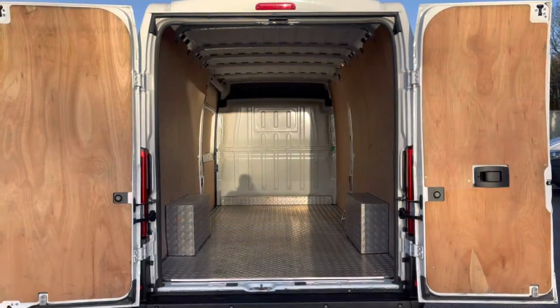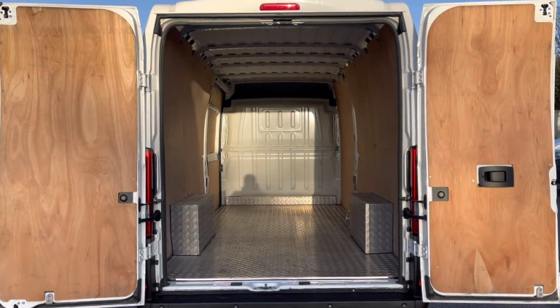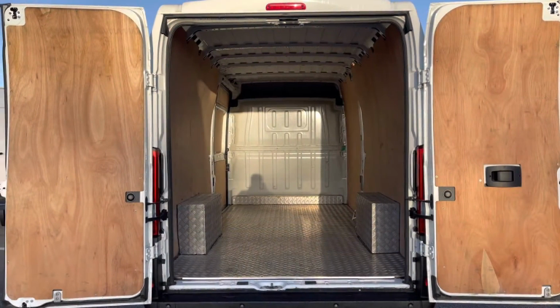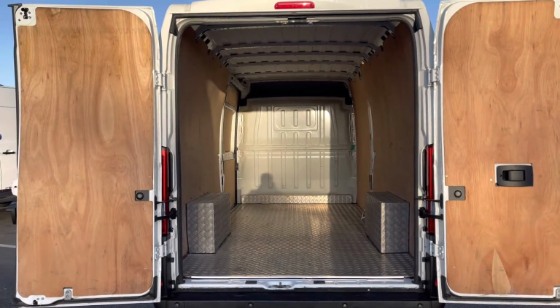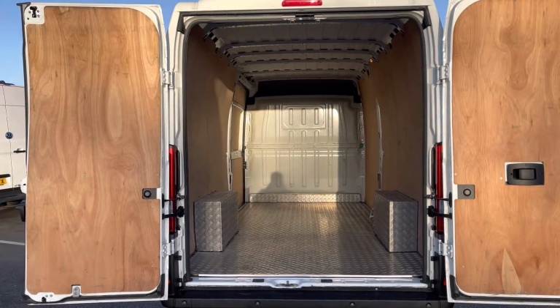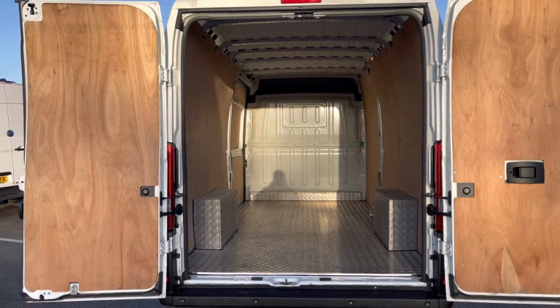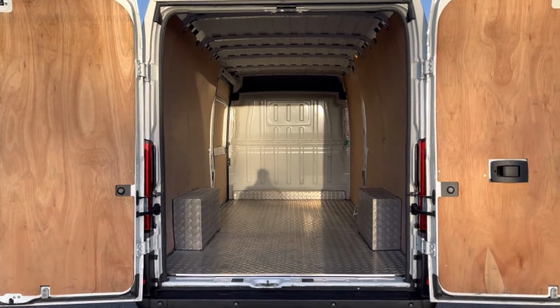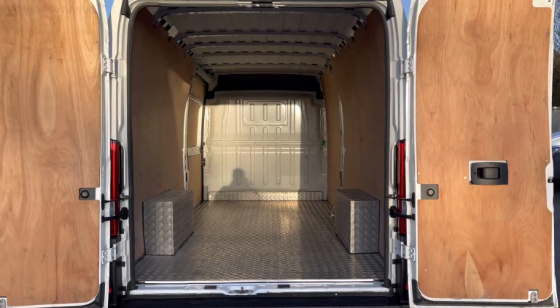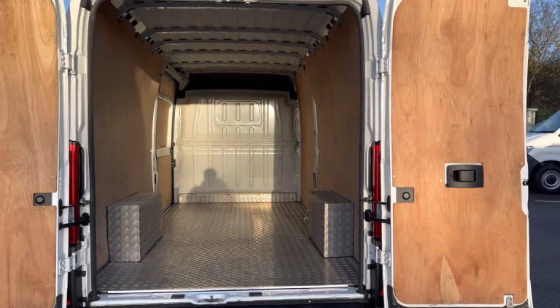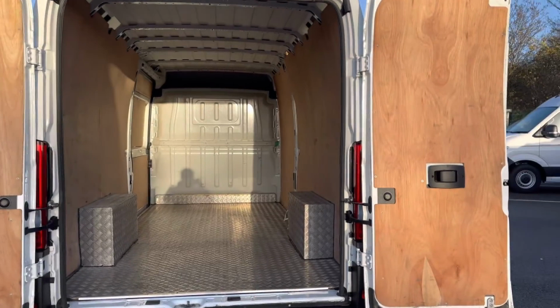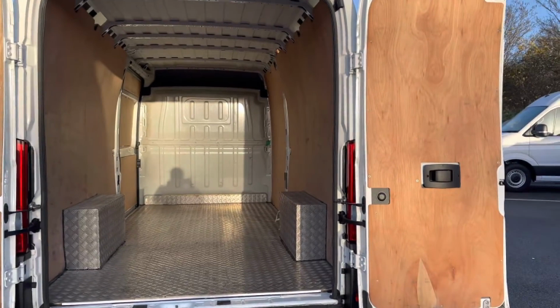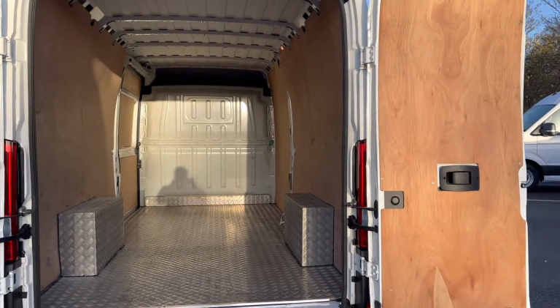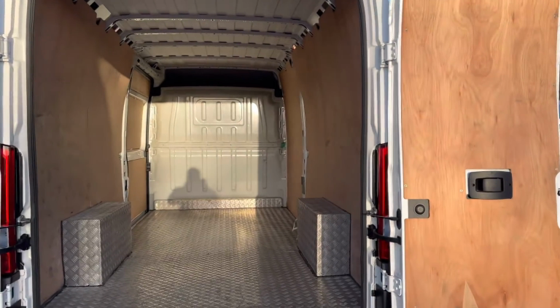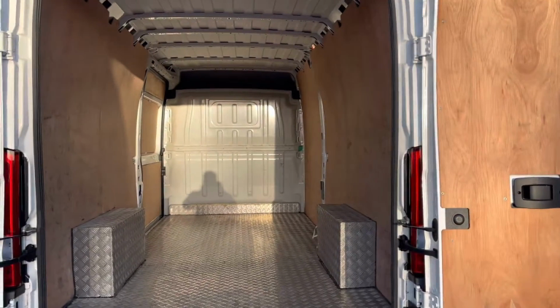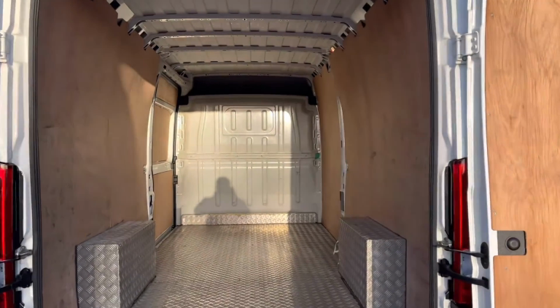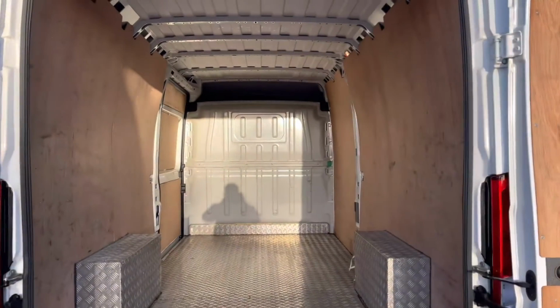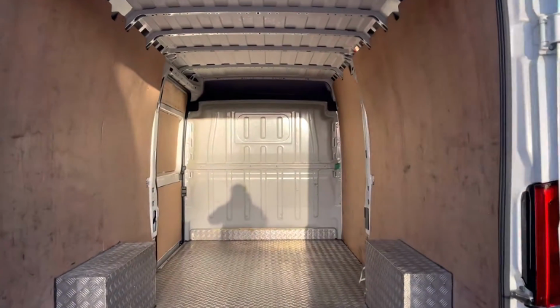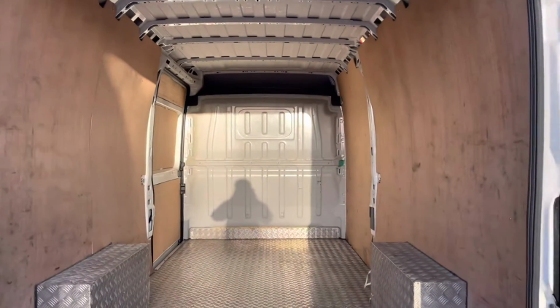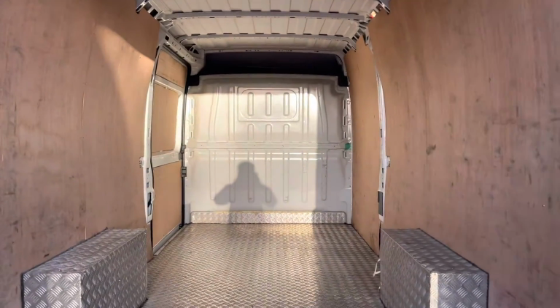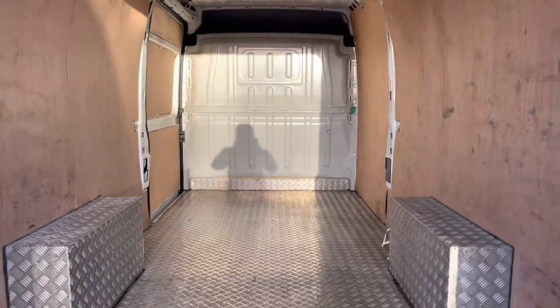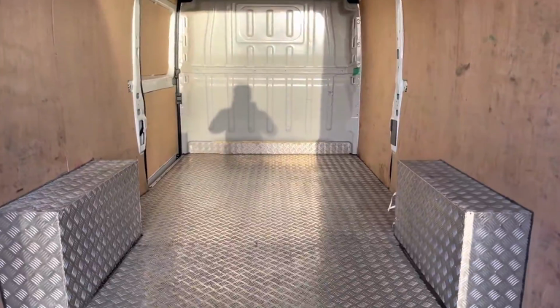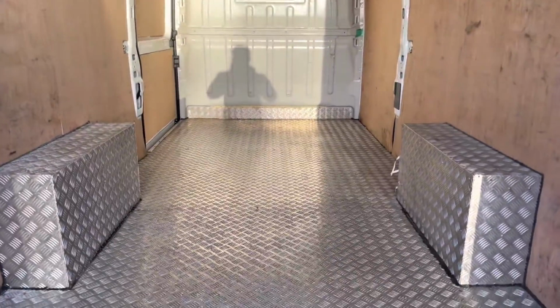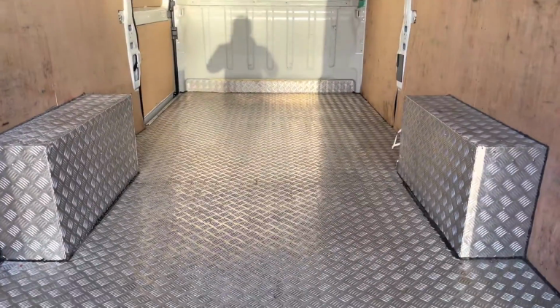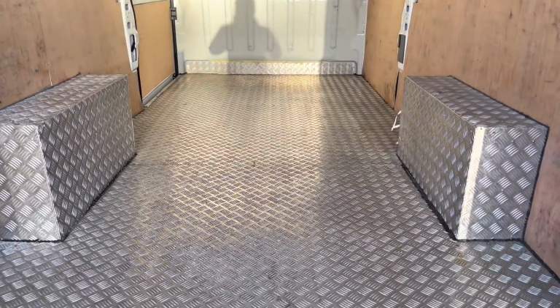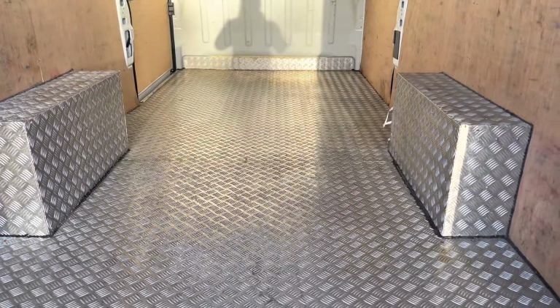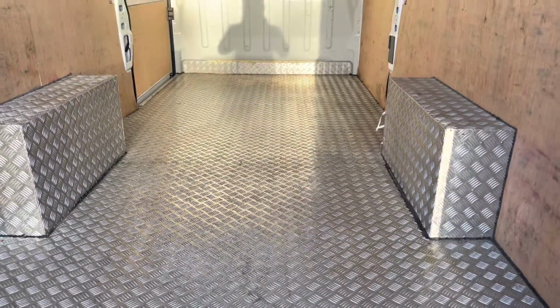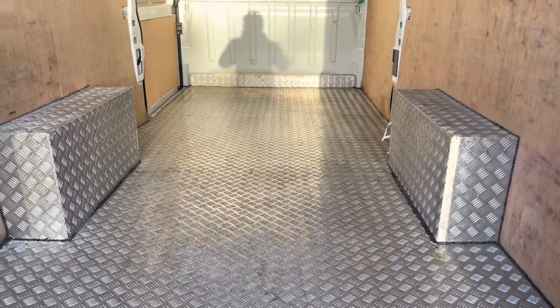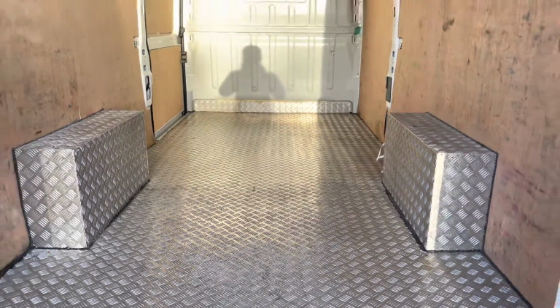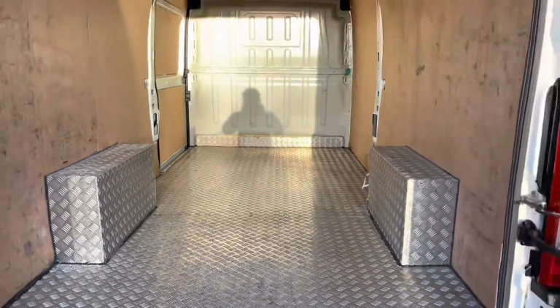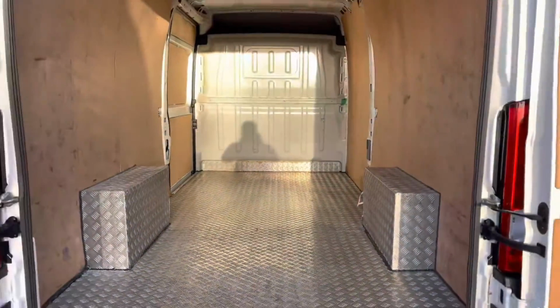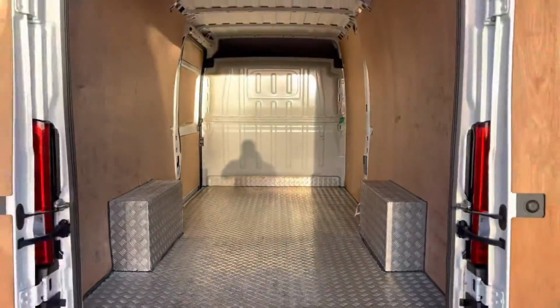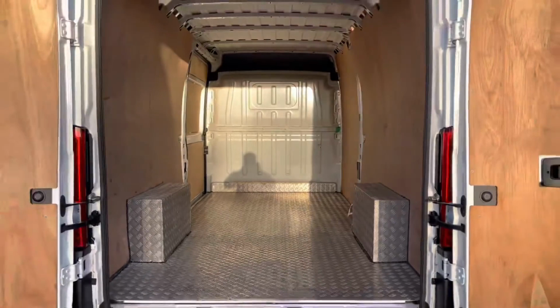Opening up the barn doors now to reveal your ply-lined interior. There is plenty of load space in here and also the doors will open up 180 degrees to allow you to back up to a loading bay. You can also see the floor is metal-lined as well for added protection.